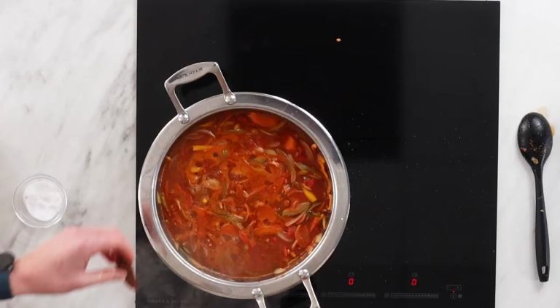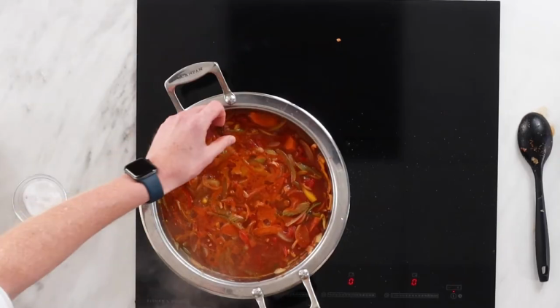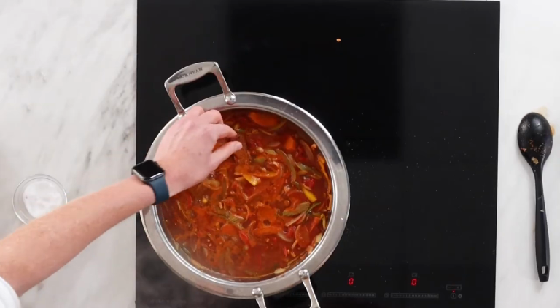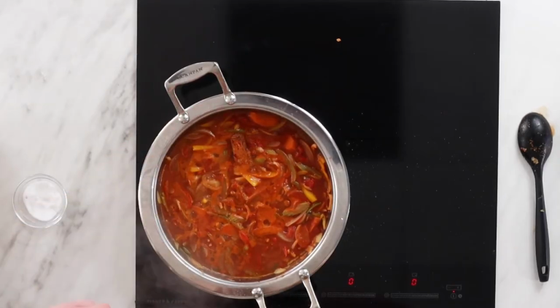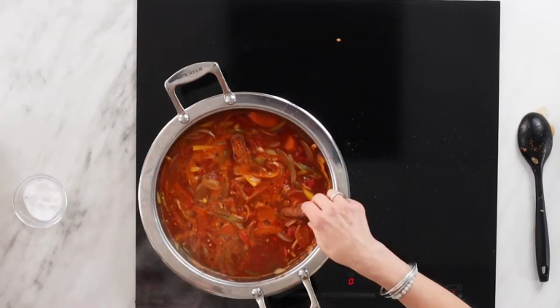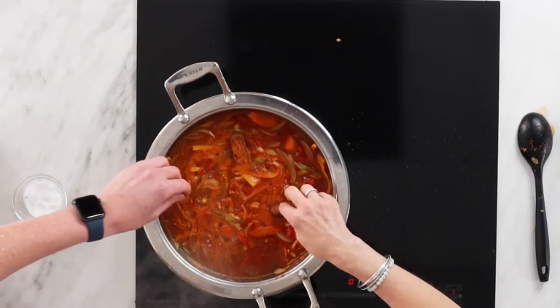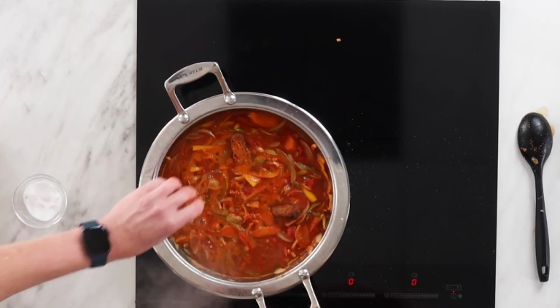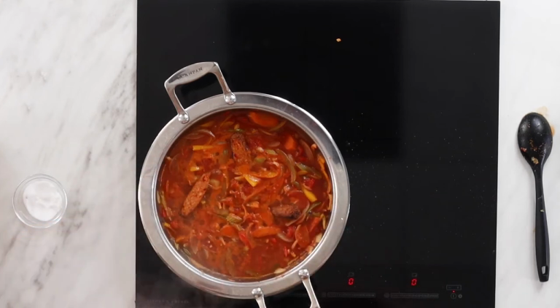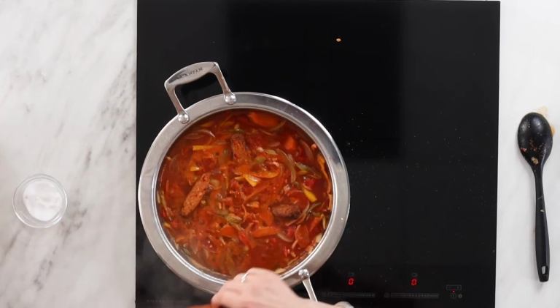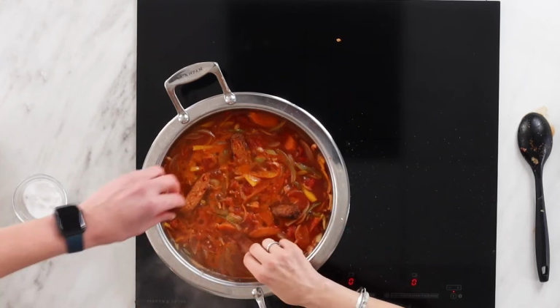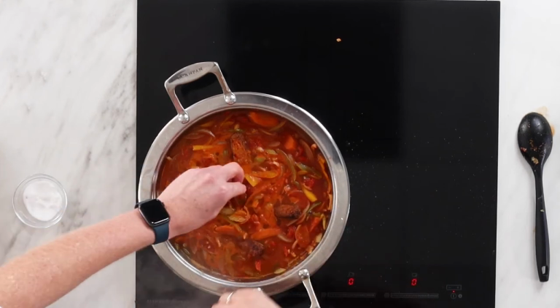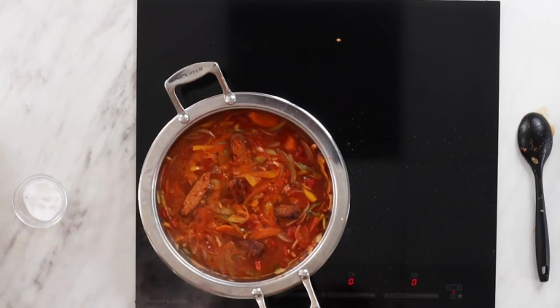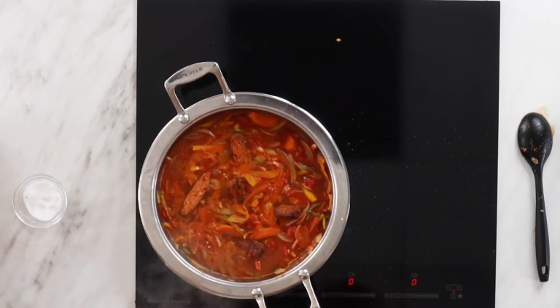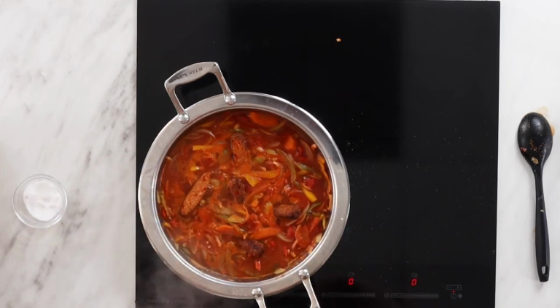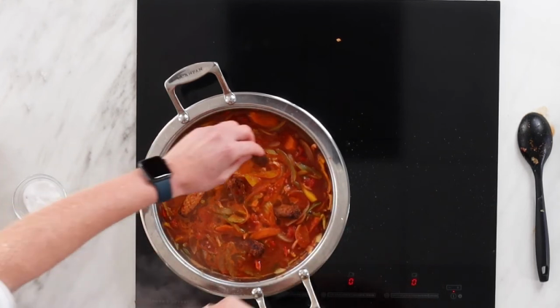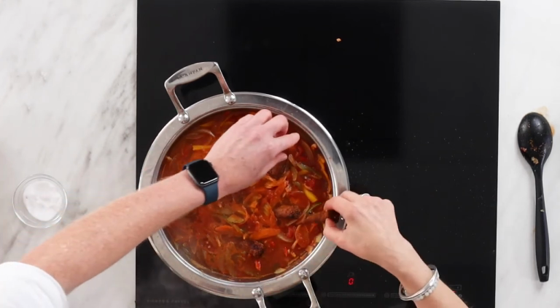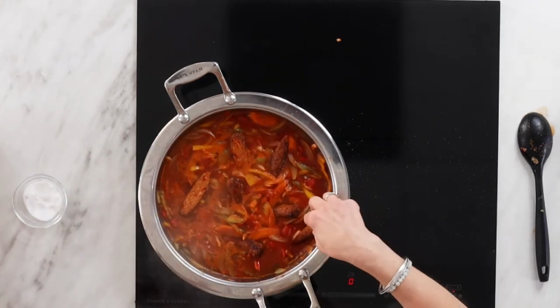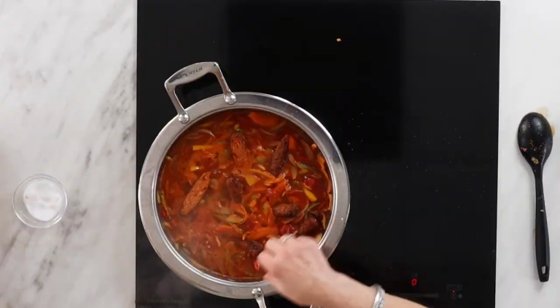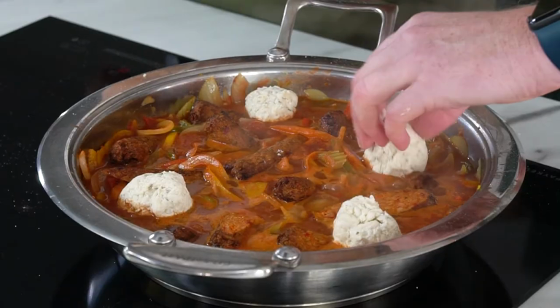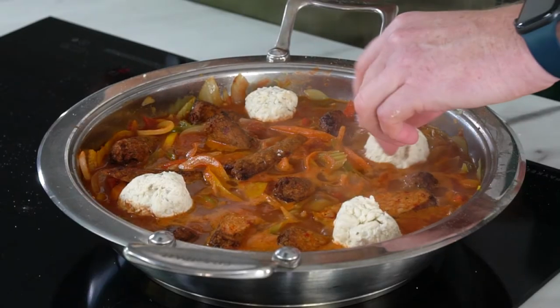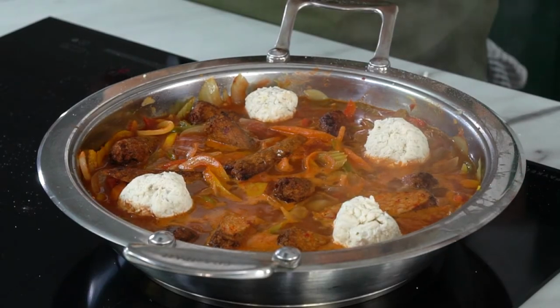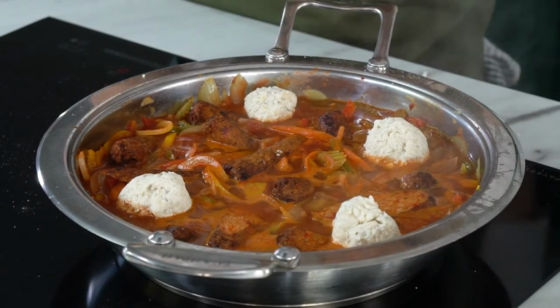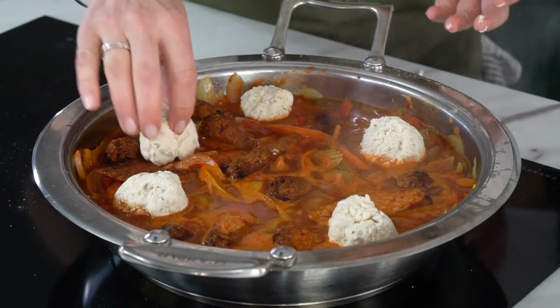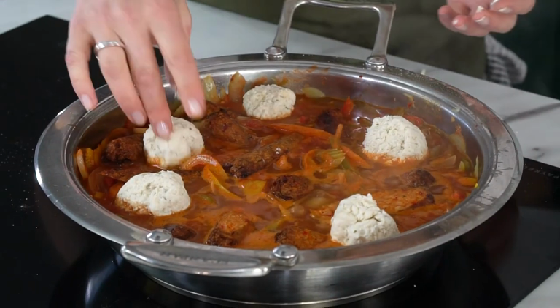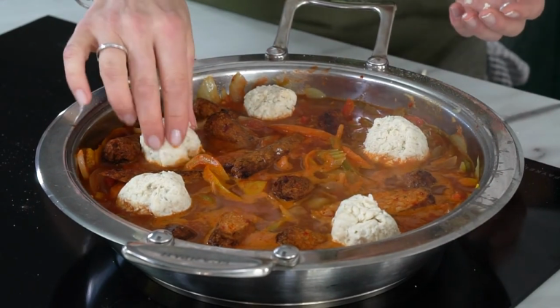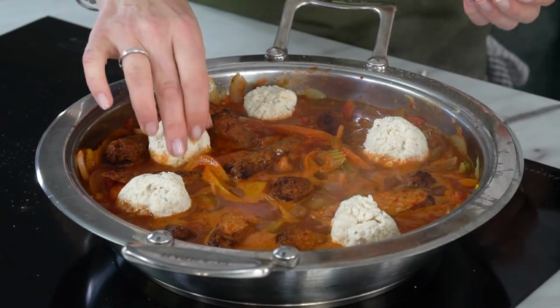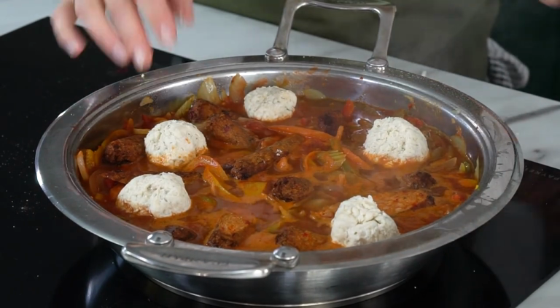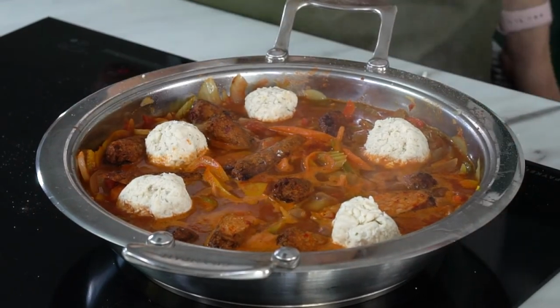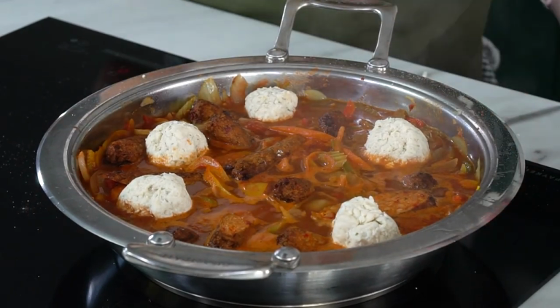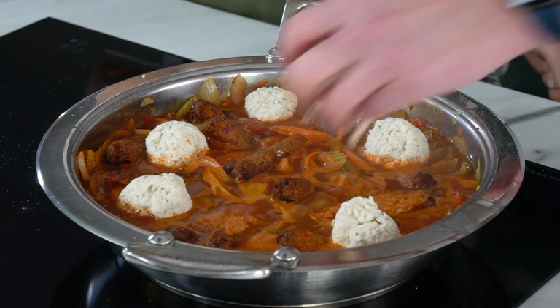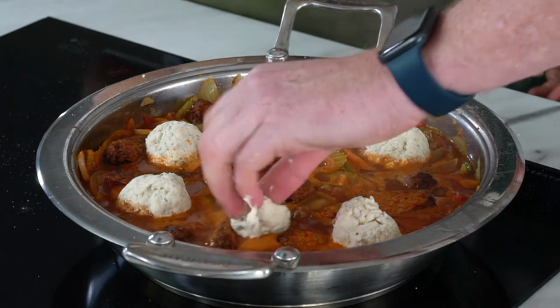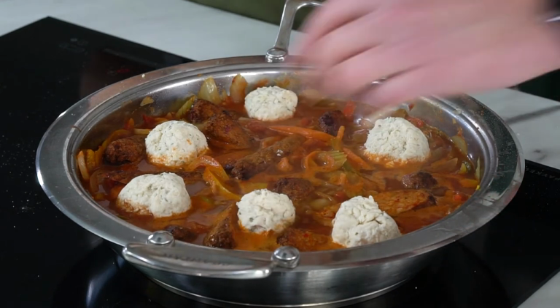We're adding the sausages in now — they've been pre-cooked, but you could actually use meatballs here too. And then in with those lovely fluffy dumplings. Spread them out nice and evenly because they're going to probably double in size.